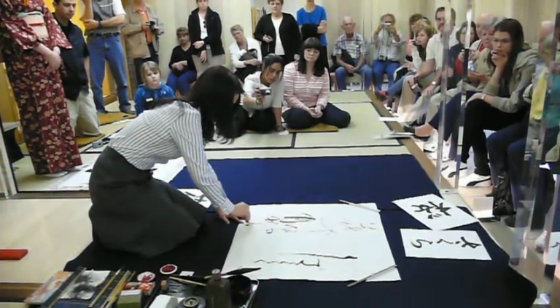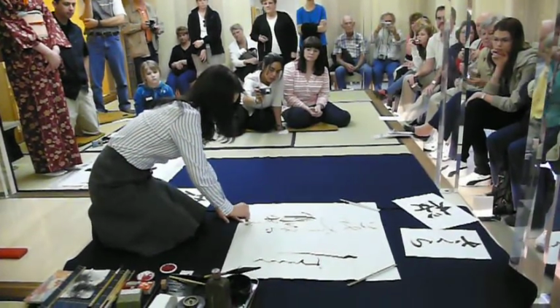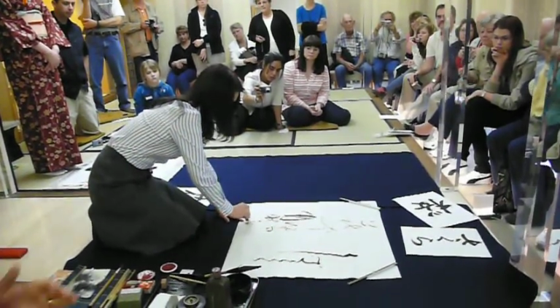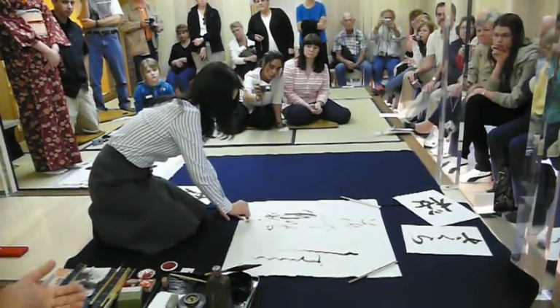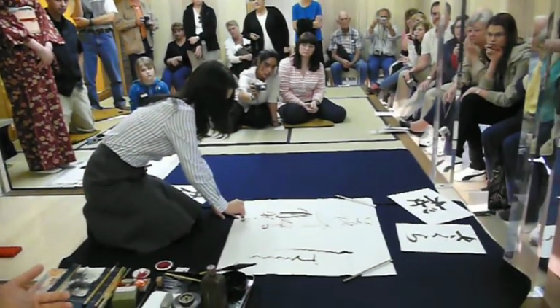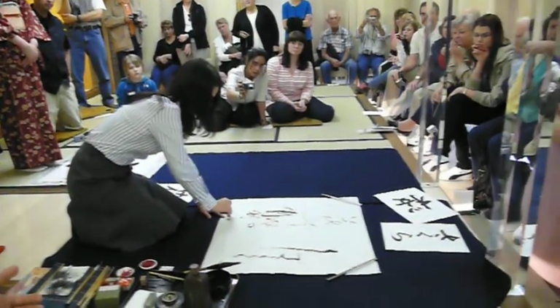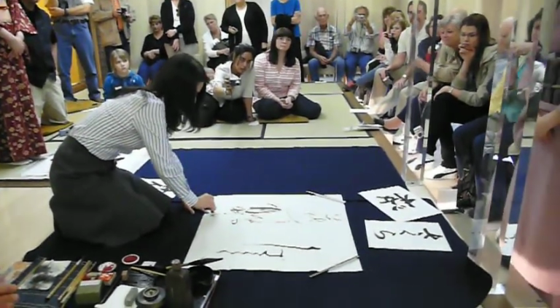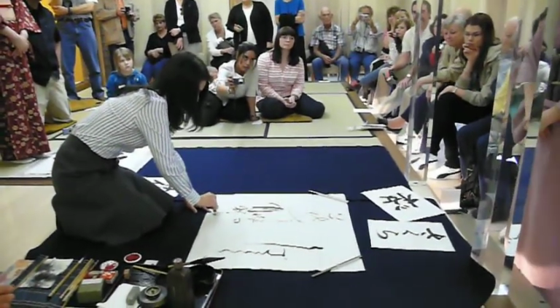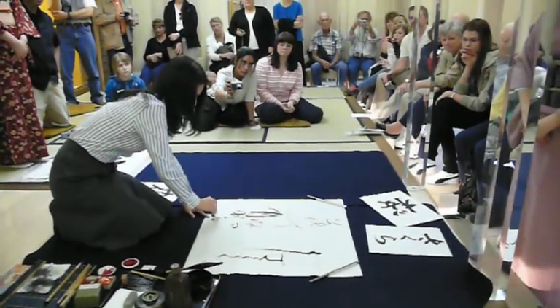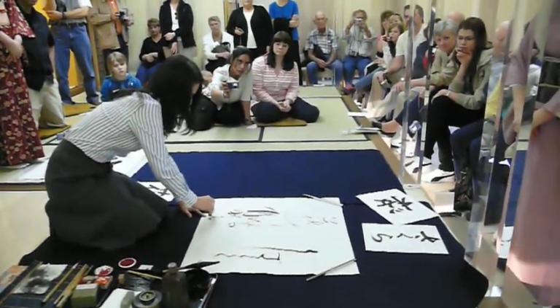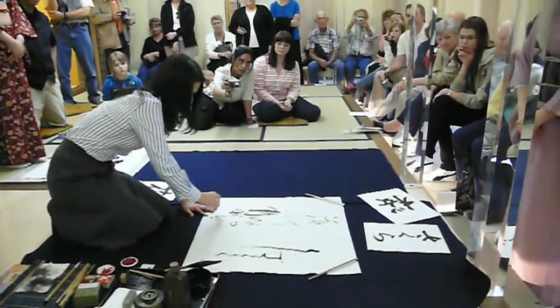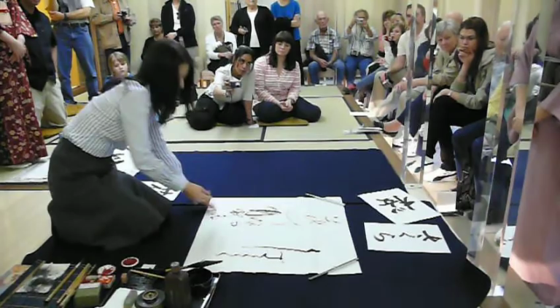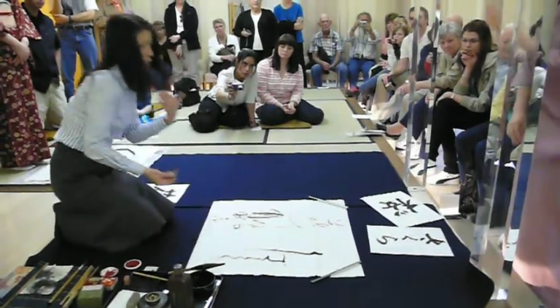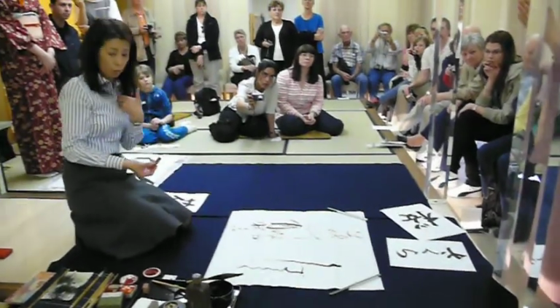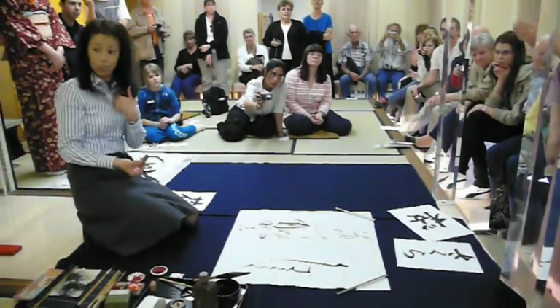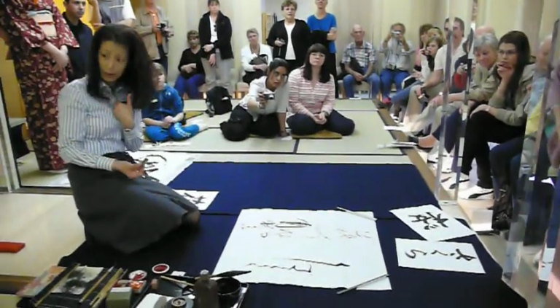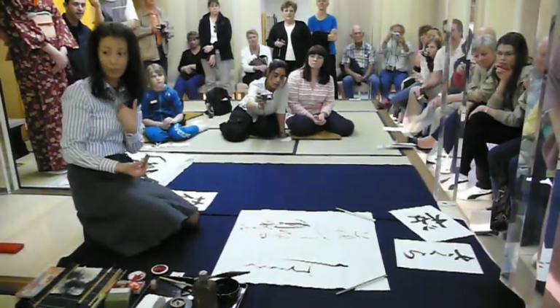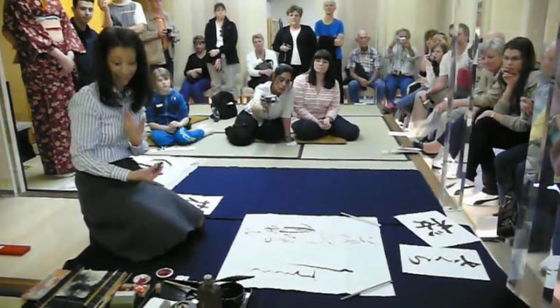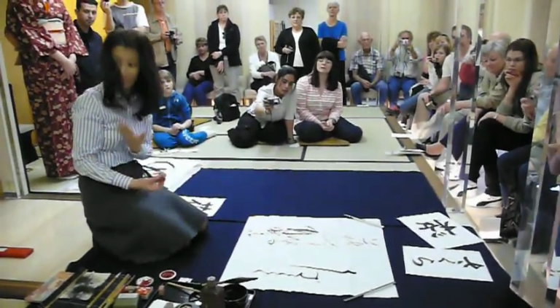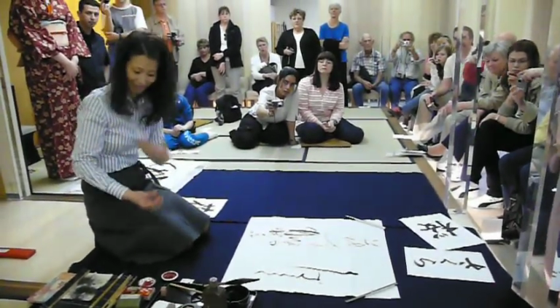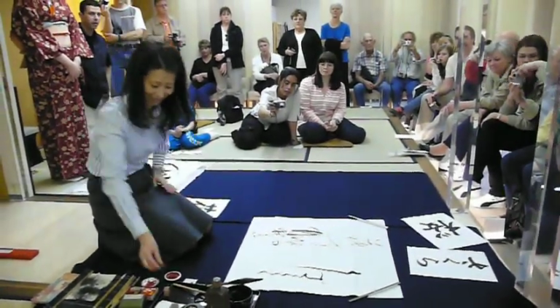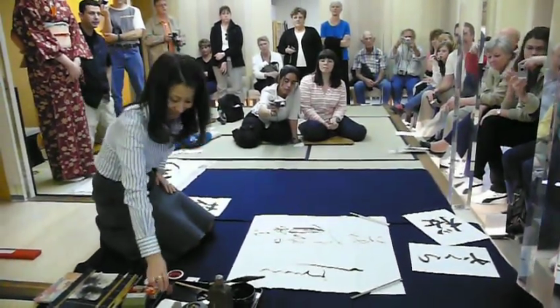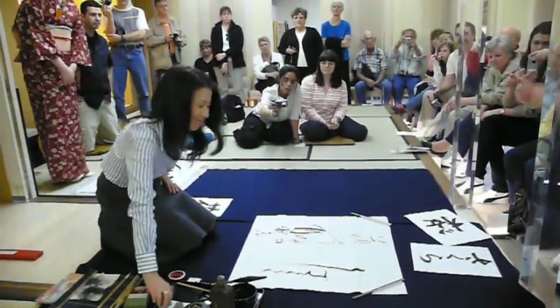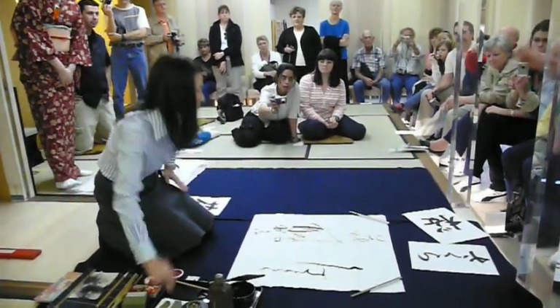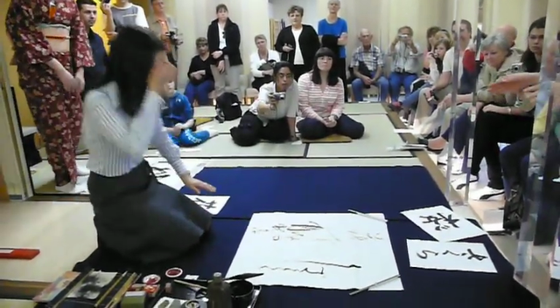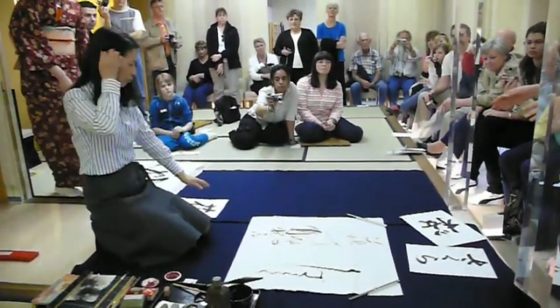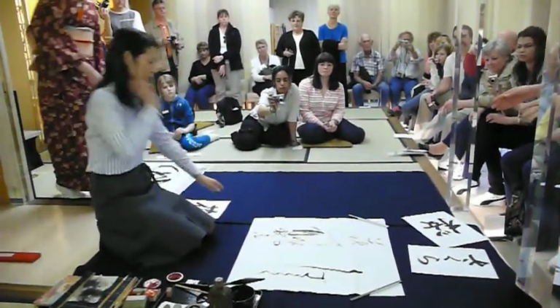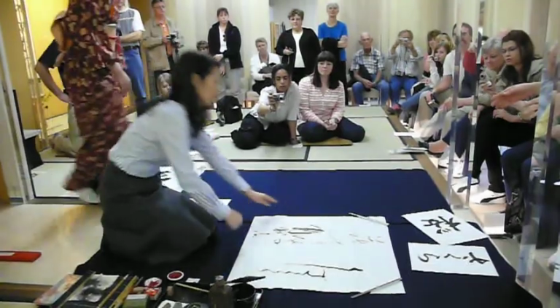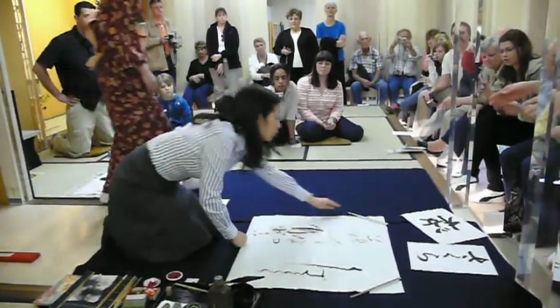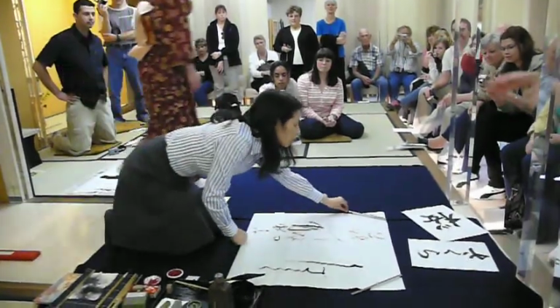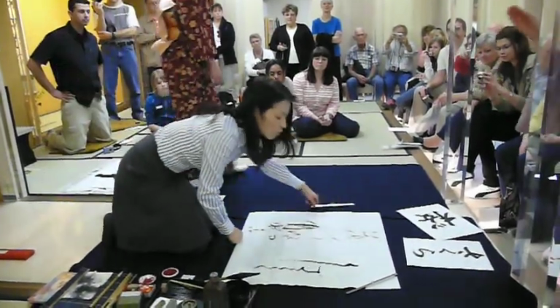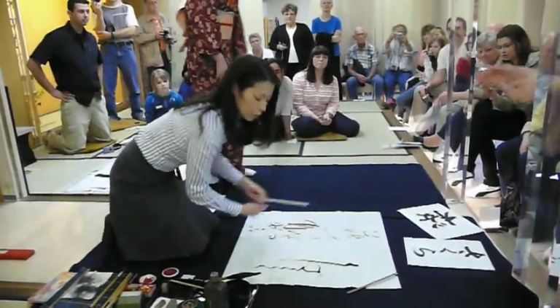What's the little red seal? The red seal is her name seal, and it serves as the certificate of her artwork.